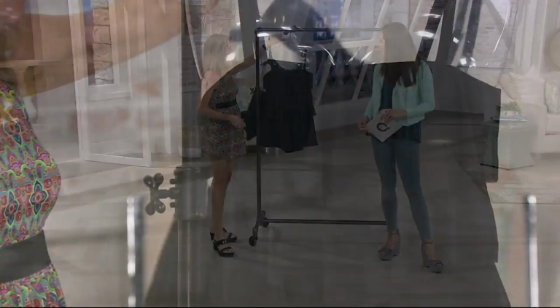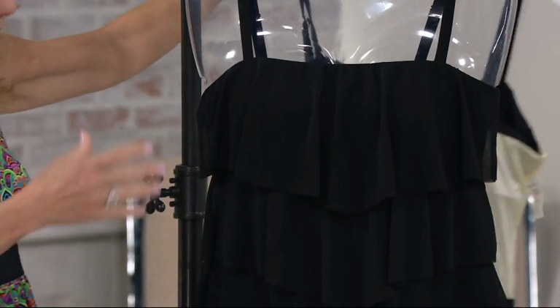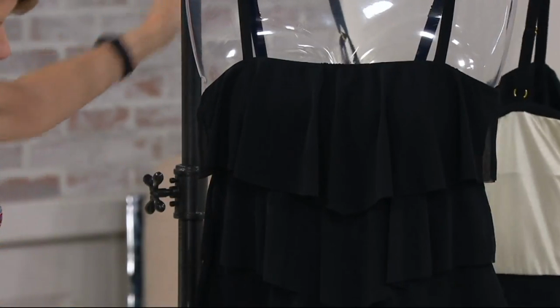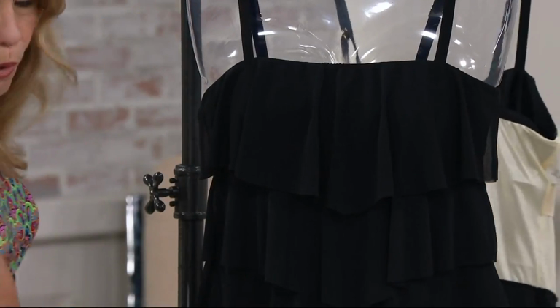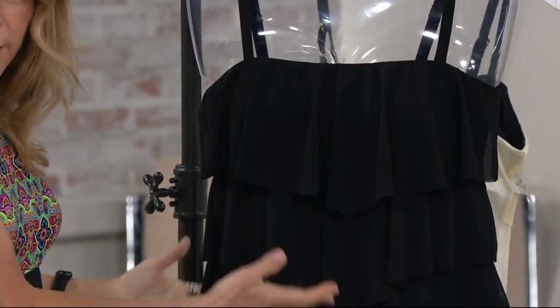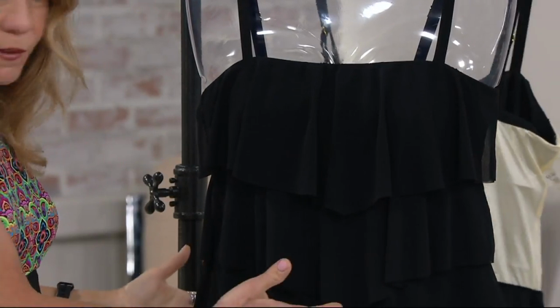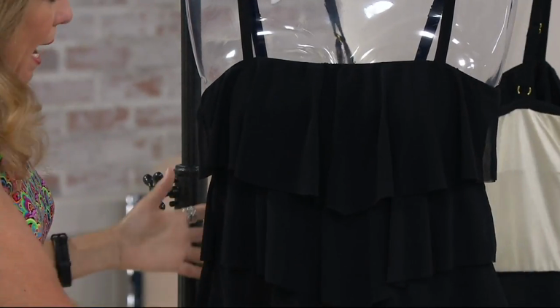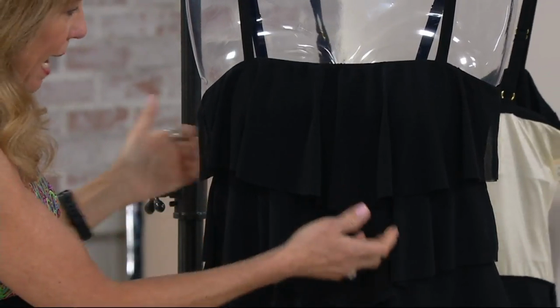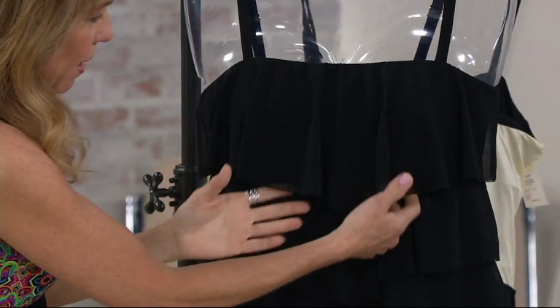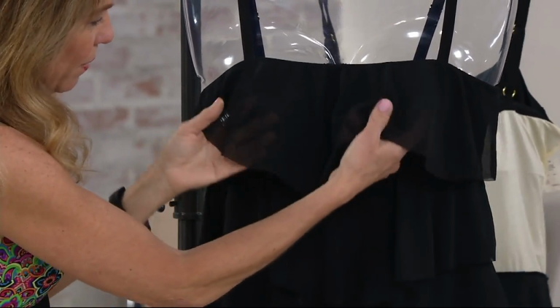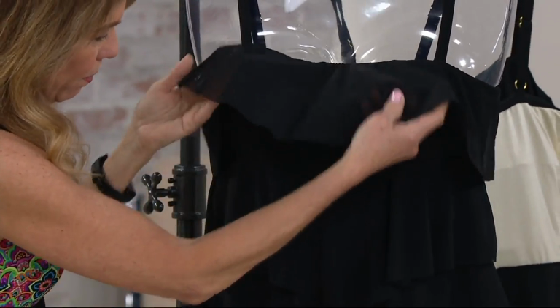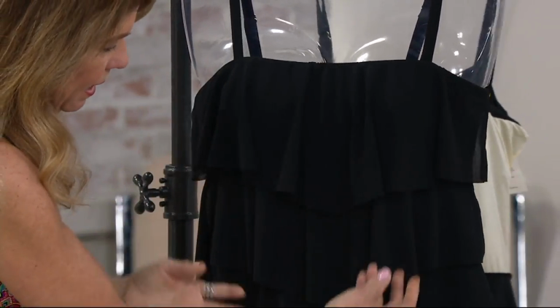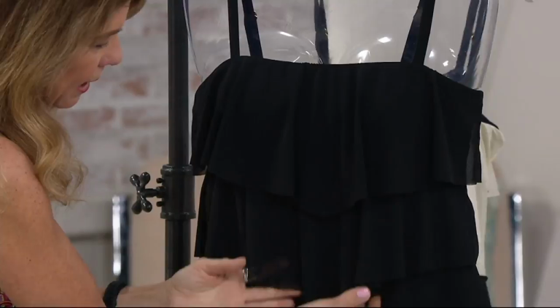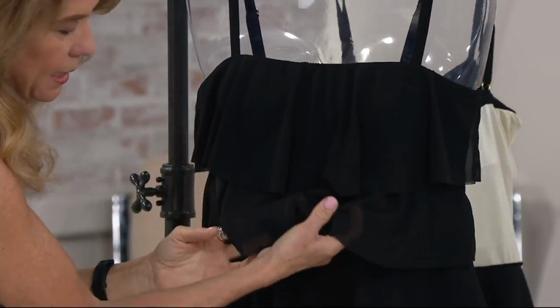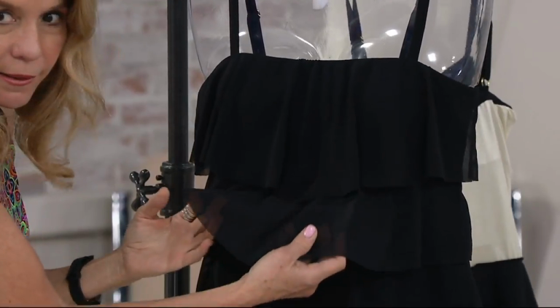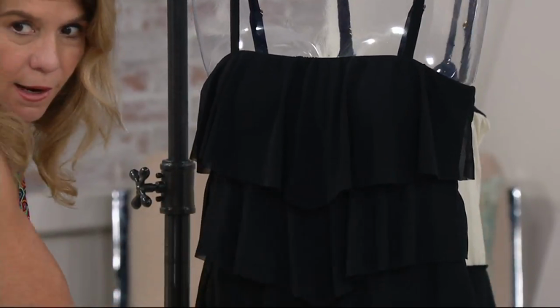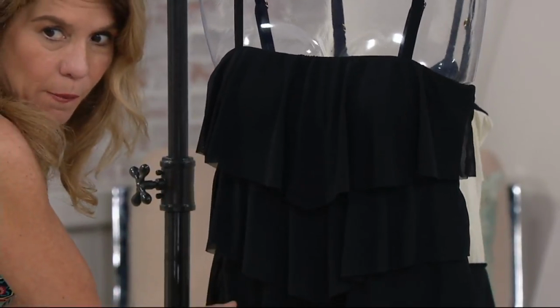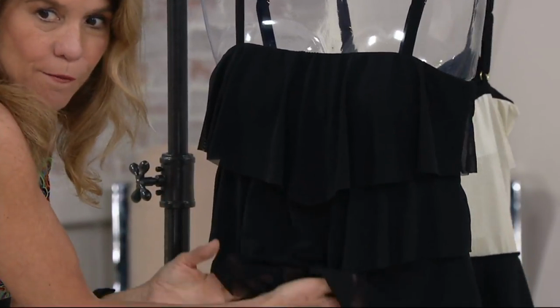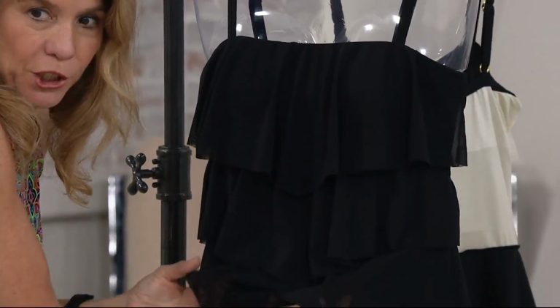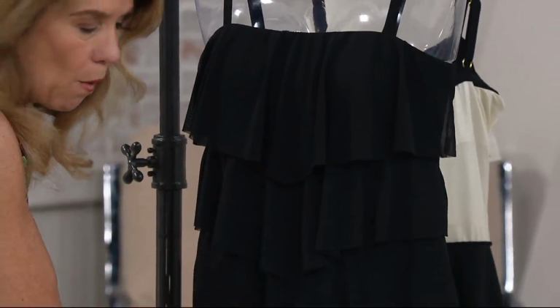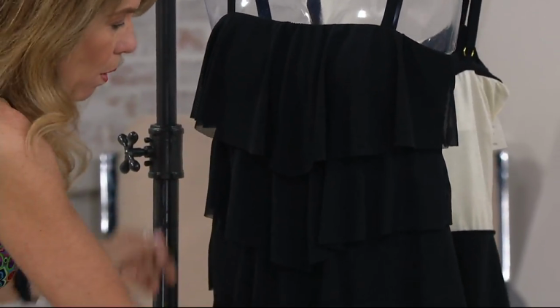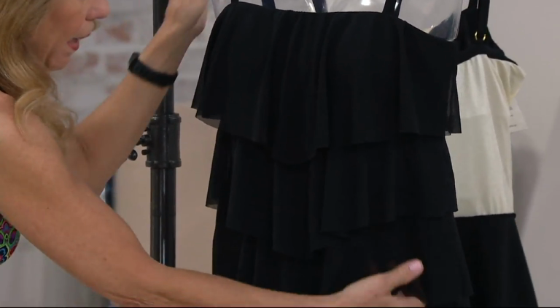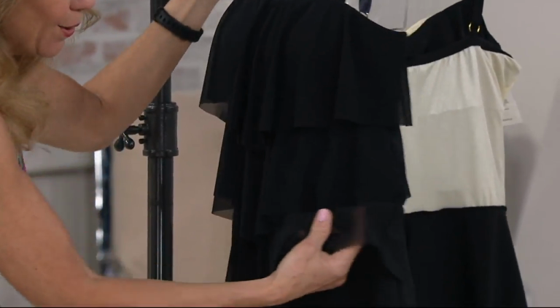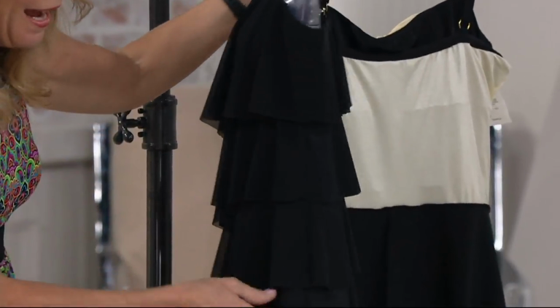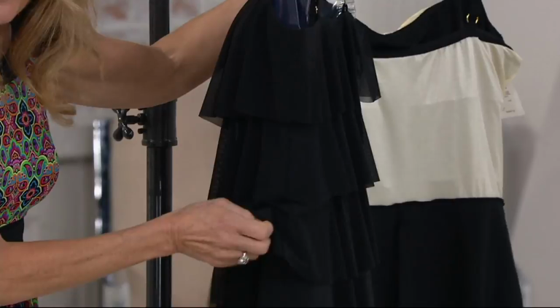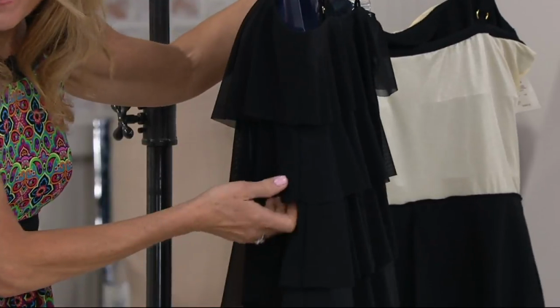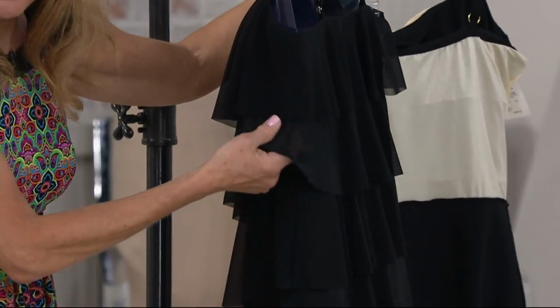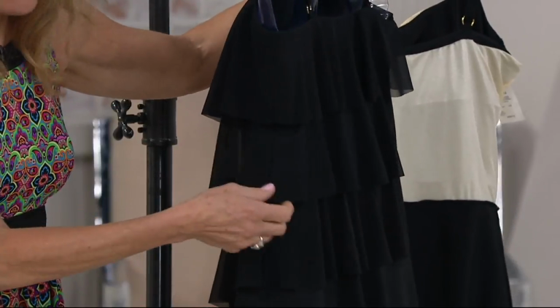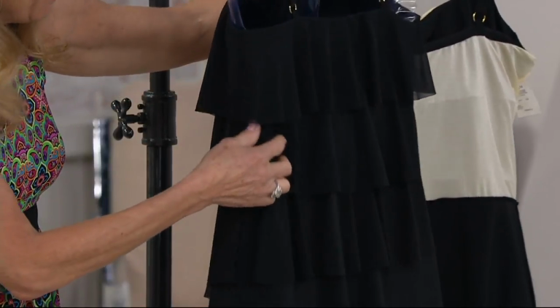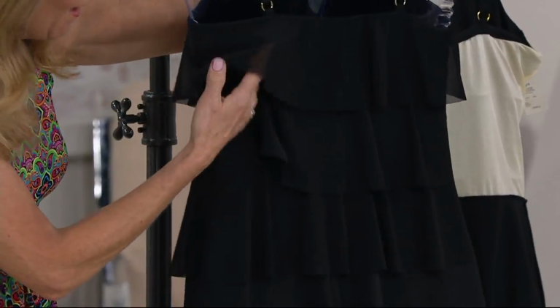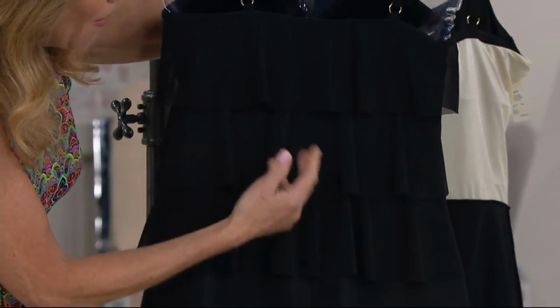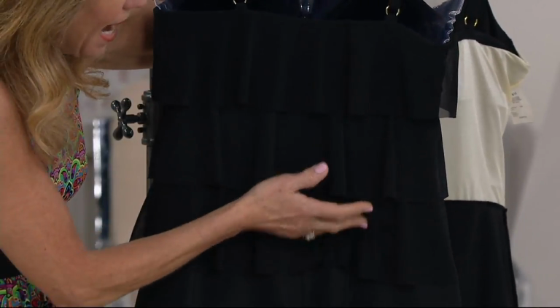So on the inside, you're supported and lifted. And on the outside, you have these three light tiers of mesh that go all the way around. So you're going to look good coming and going — from the side, from the back.